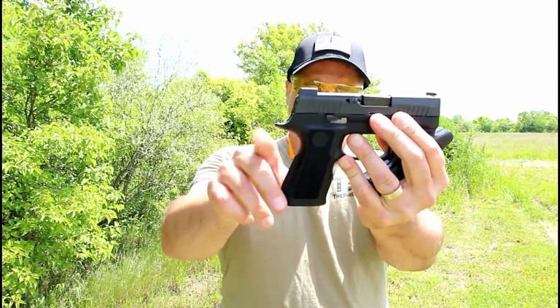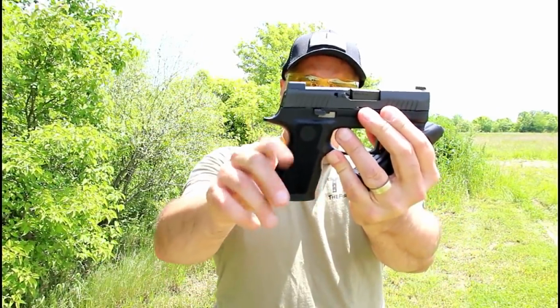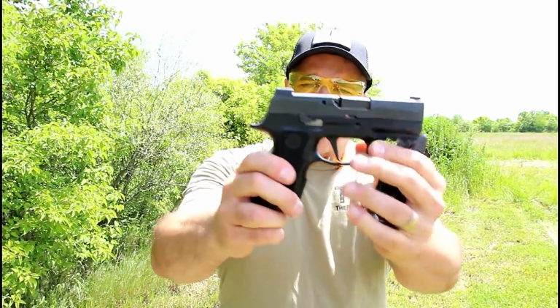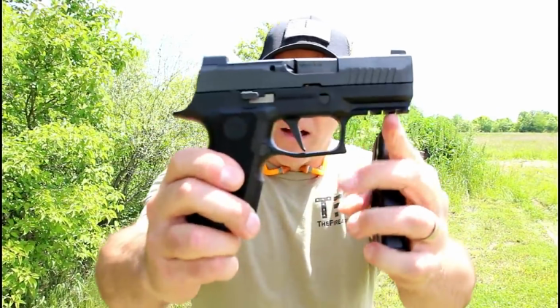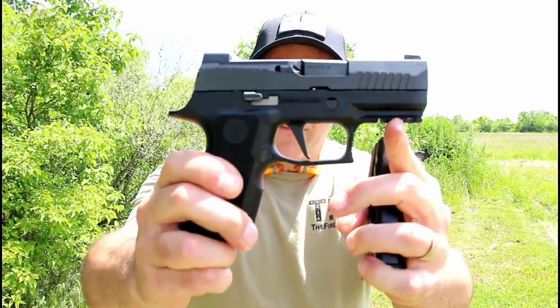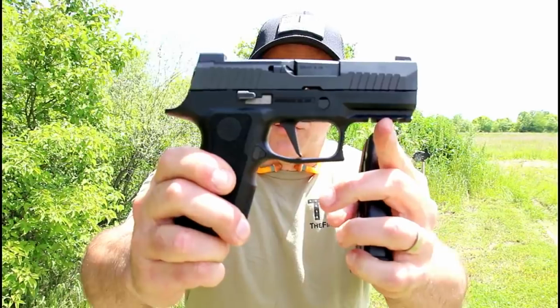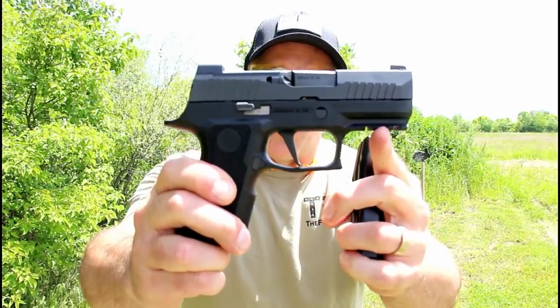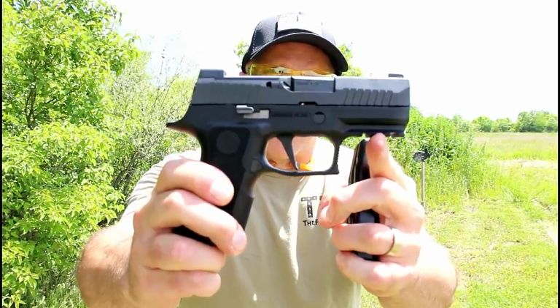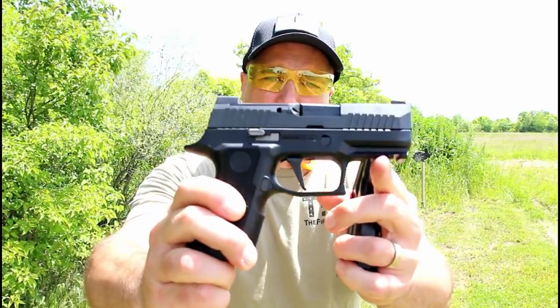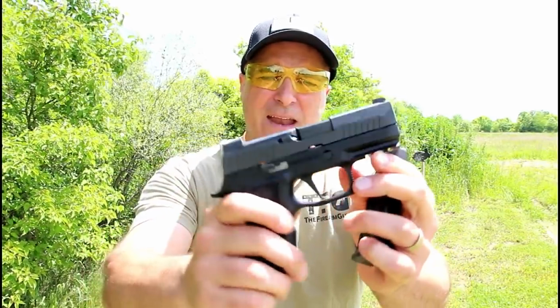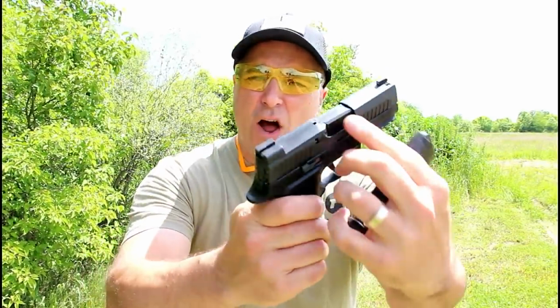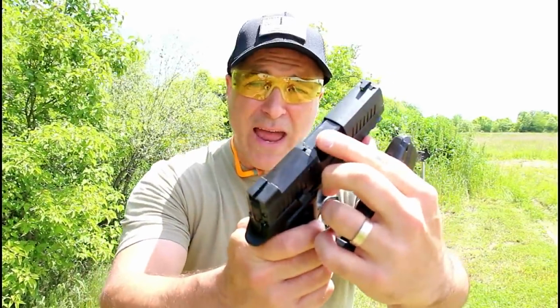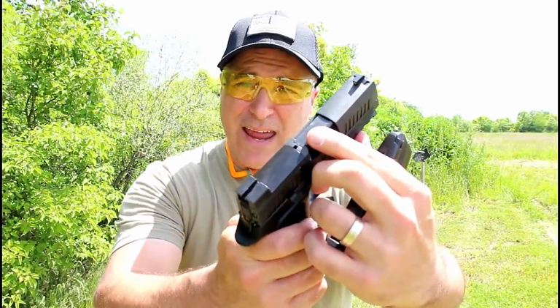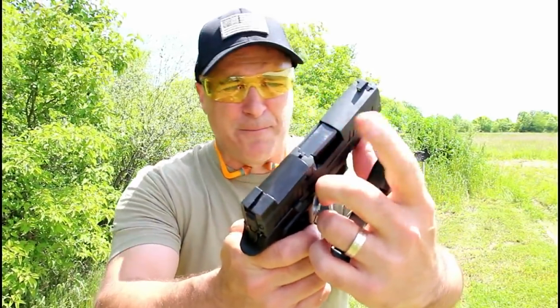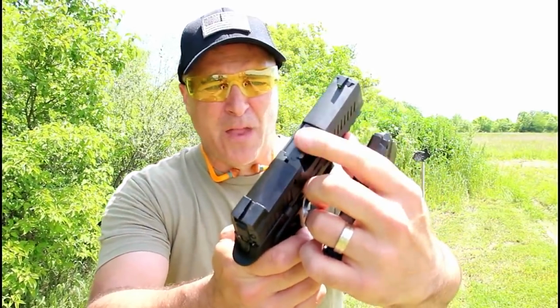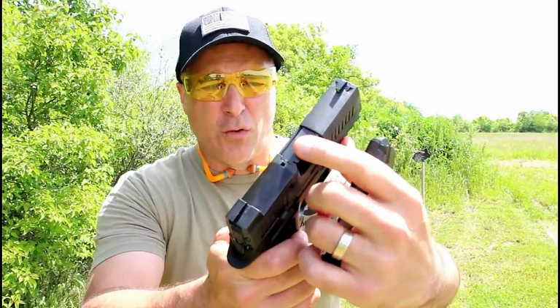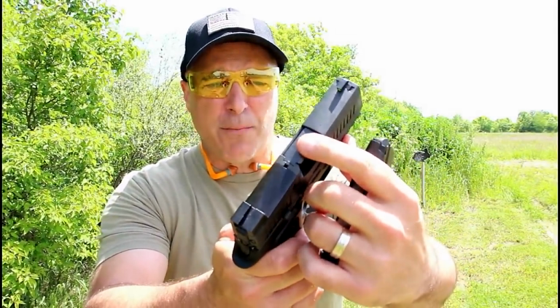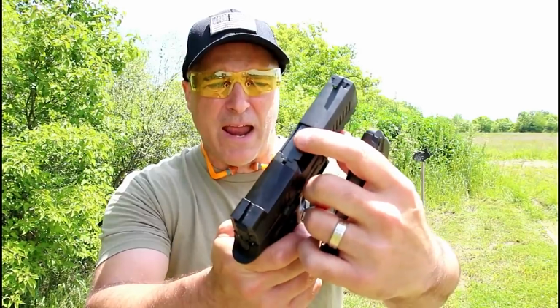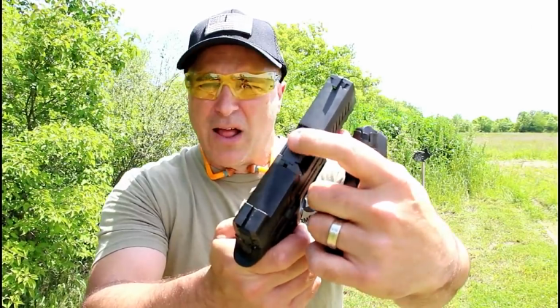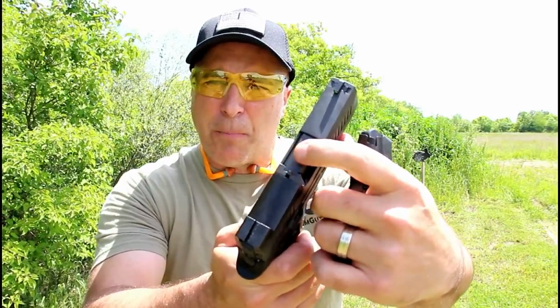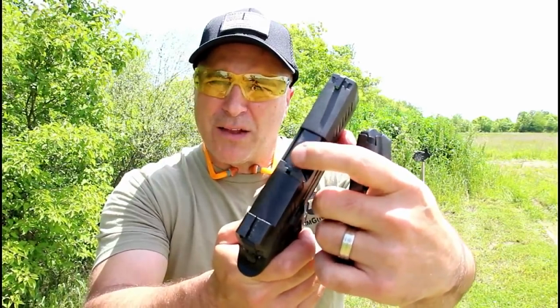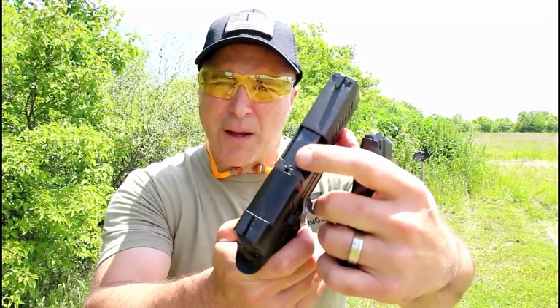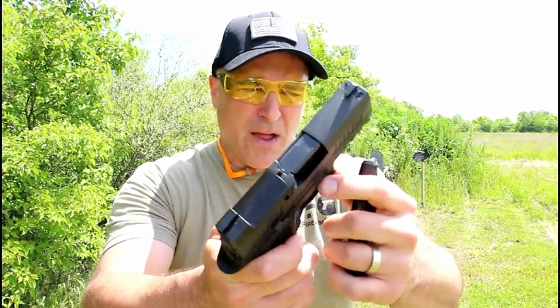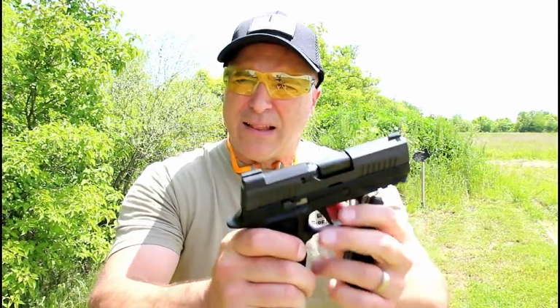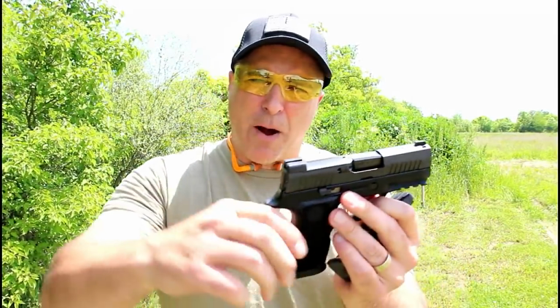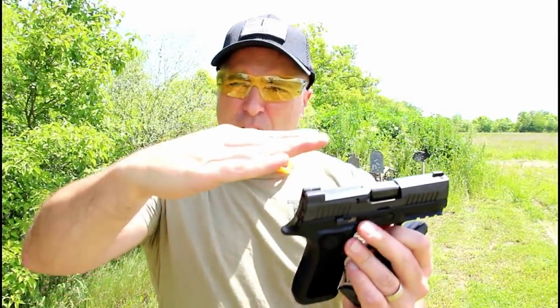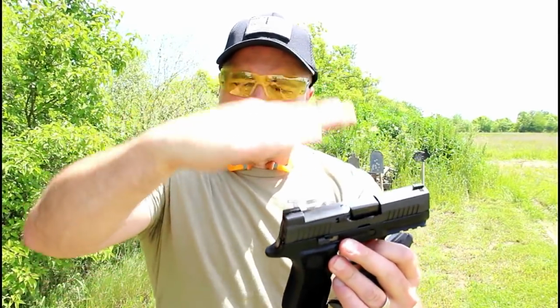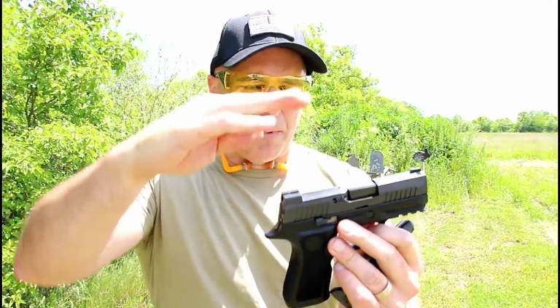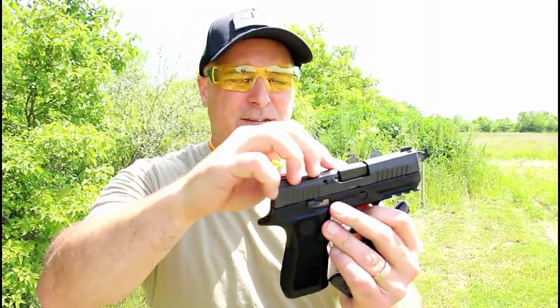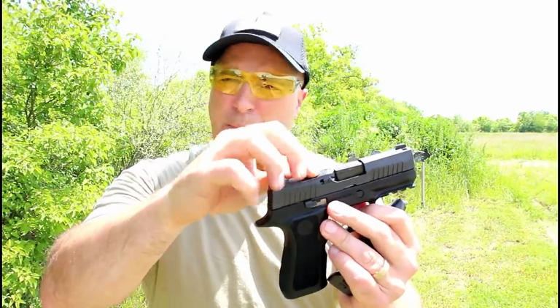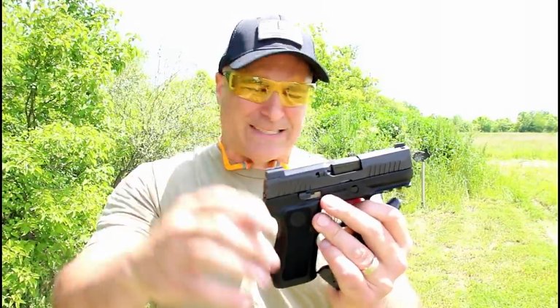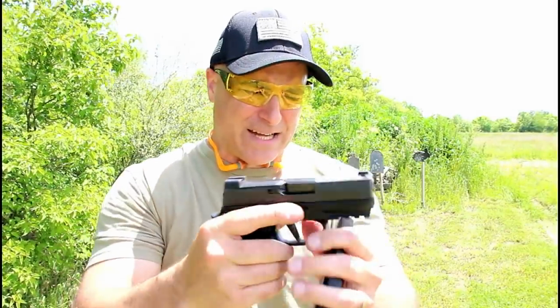It is optic ready with an extended beaver tail. Flat face trigger with a nice trigger reset. It also has a loaded chamber indicator — just a little piece that sticks up, not like the bars we're used to.